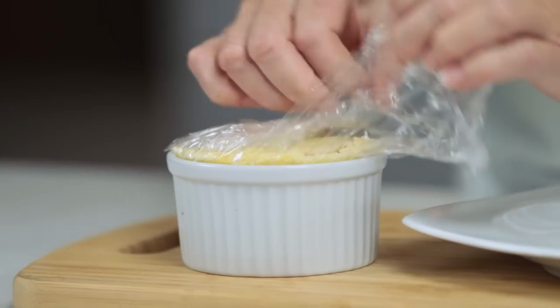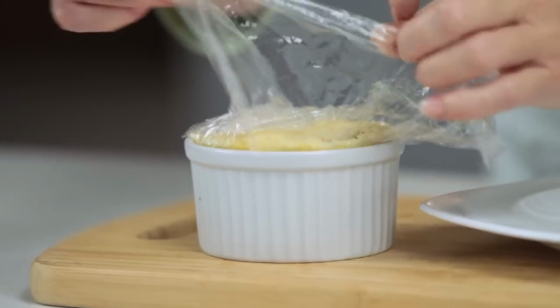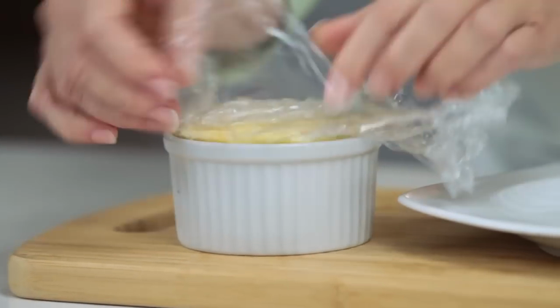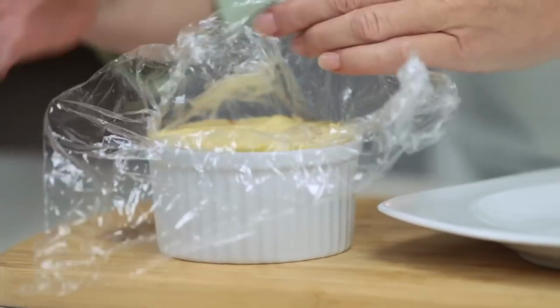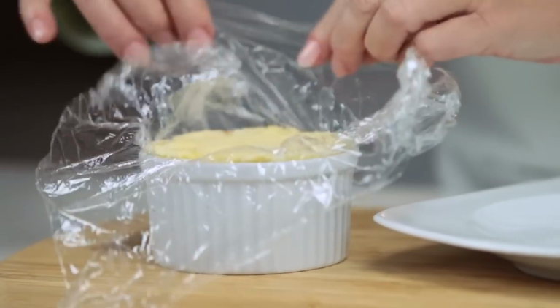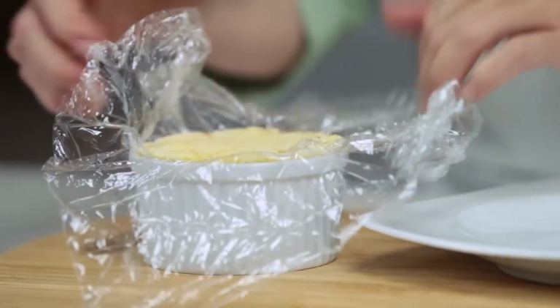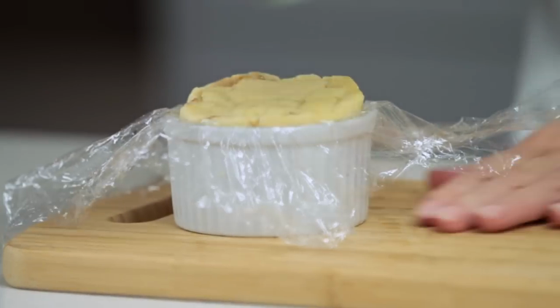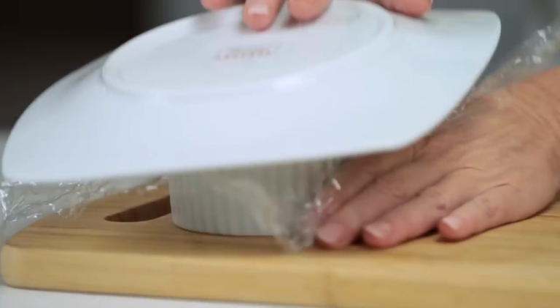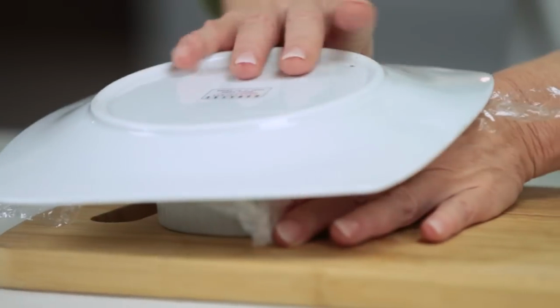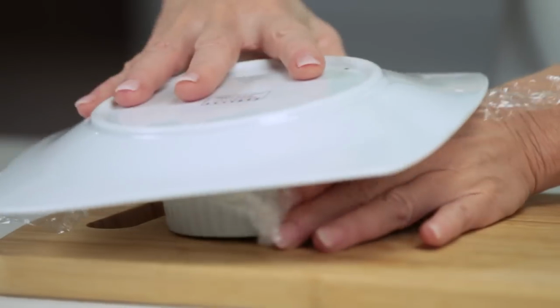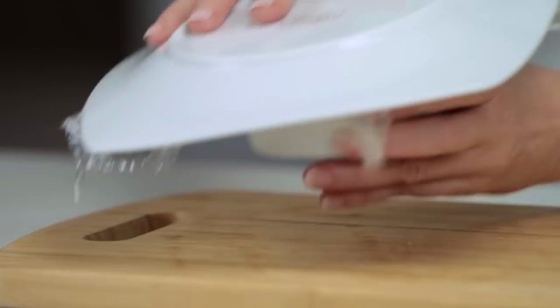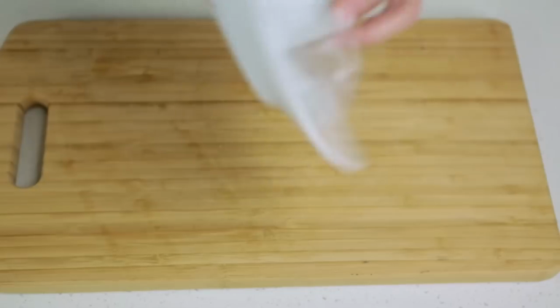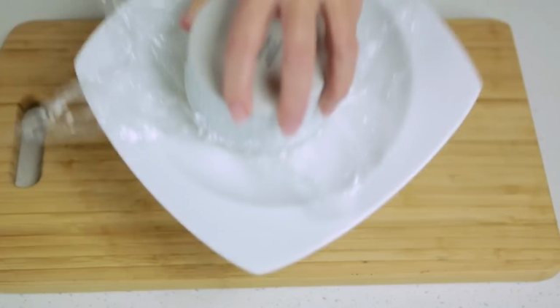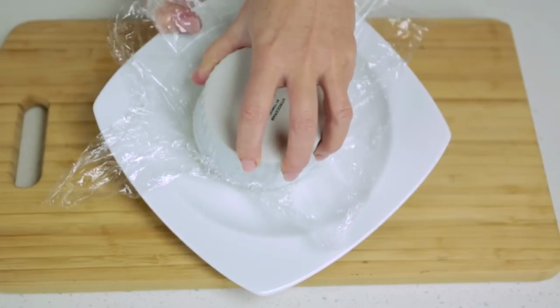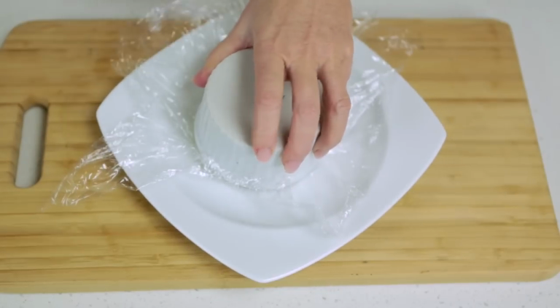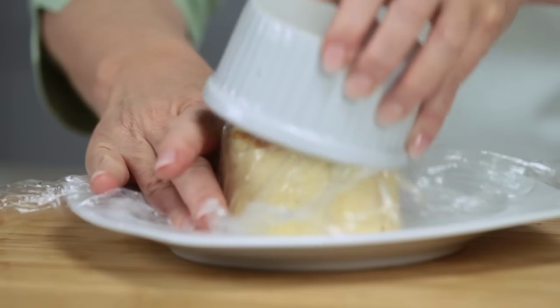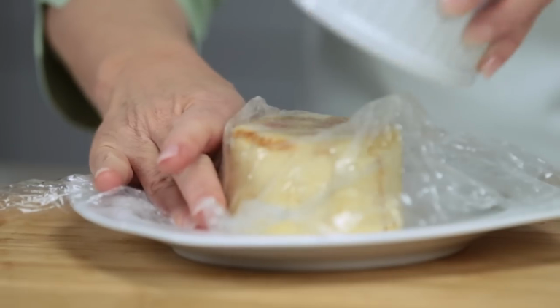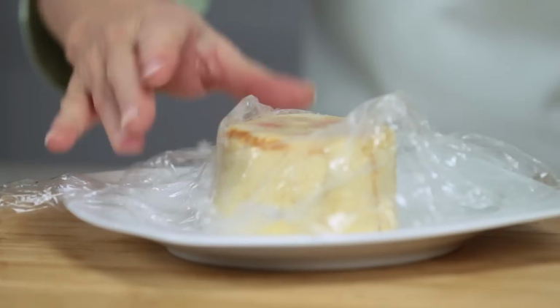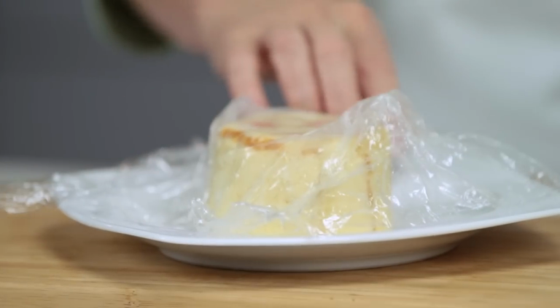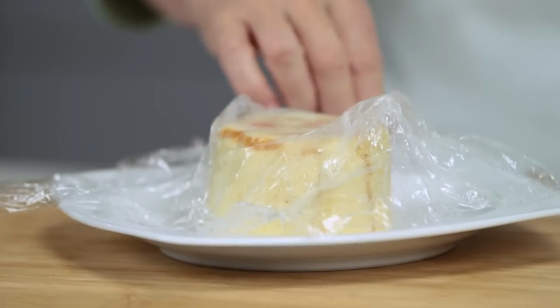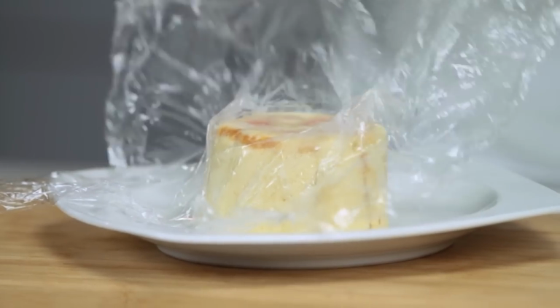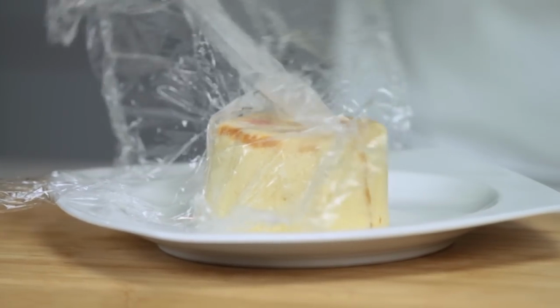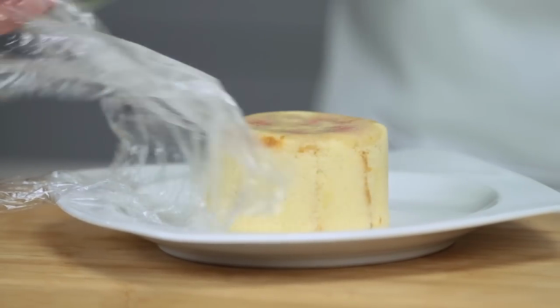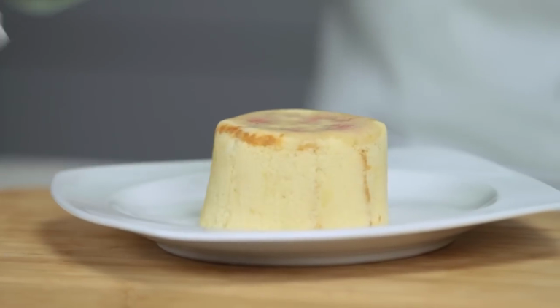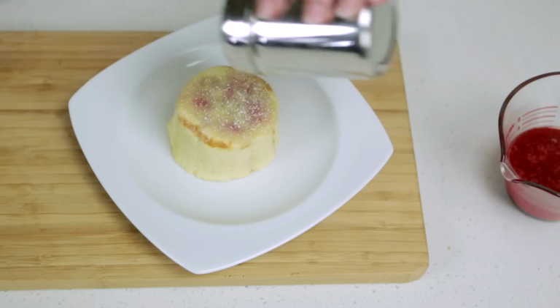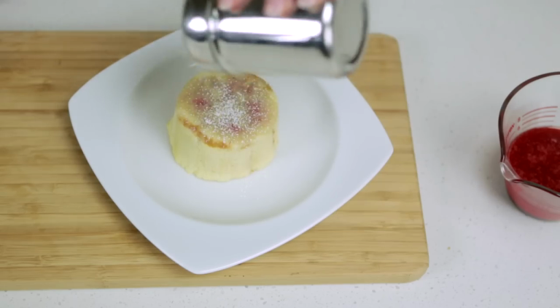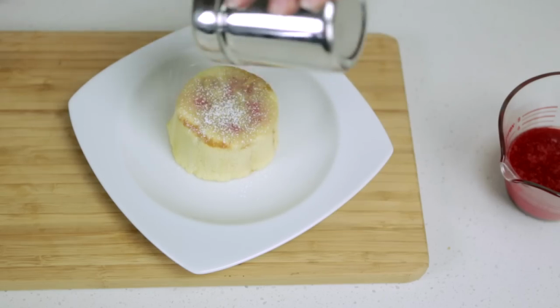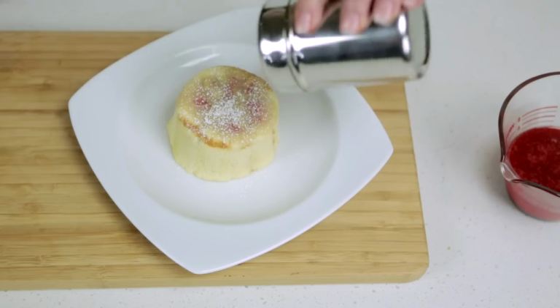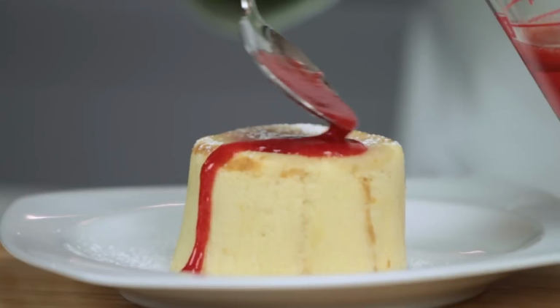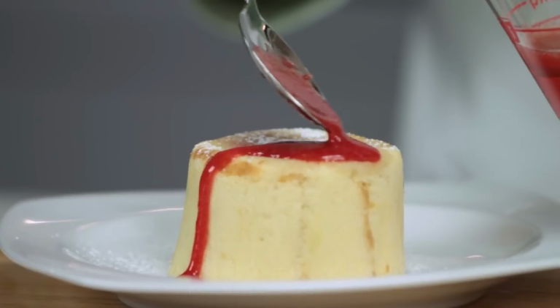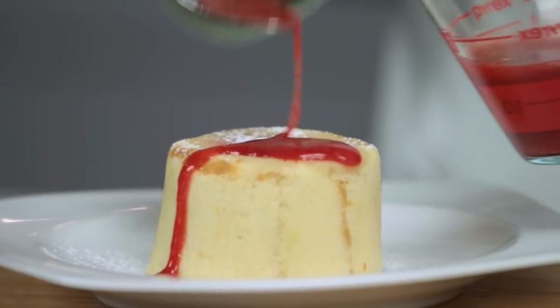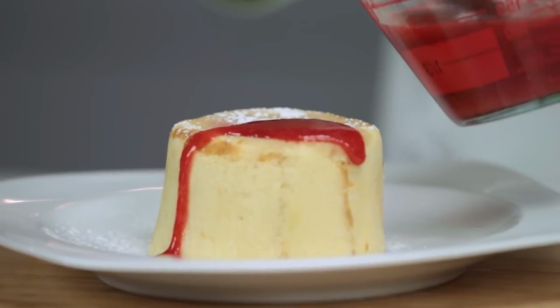Before serving, unfold the plastic film from the top, place a serving plate on top of the ramekin, then turn over. Remove the ramekin and the plastic. To serve, dust with a little icing sugar and drizzle with the strawberry sauce.